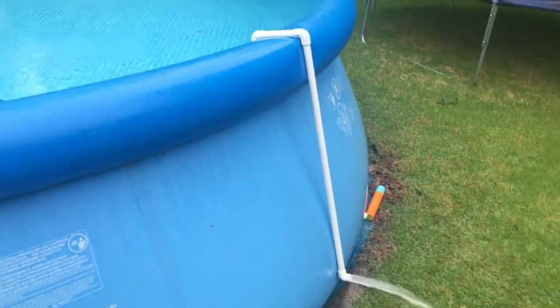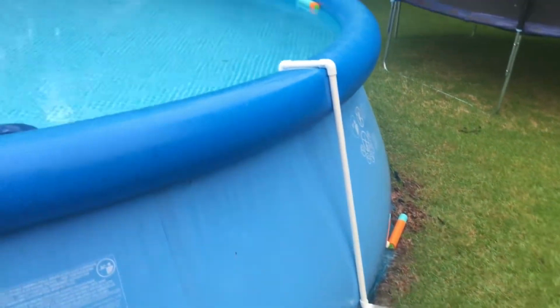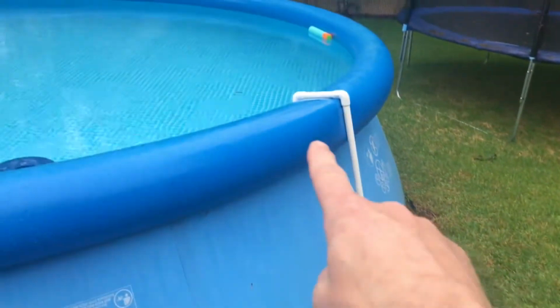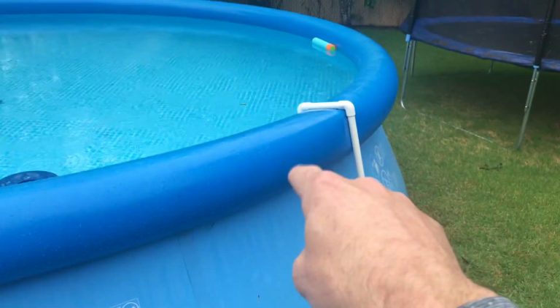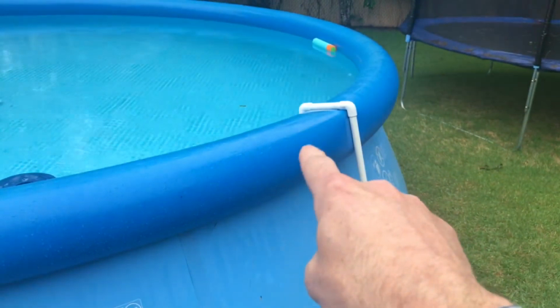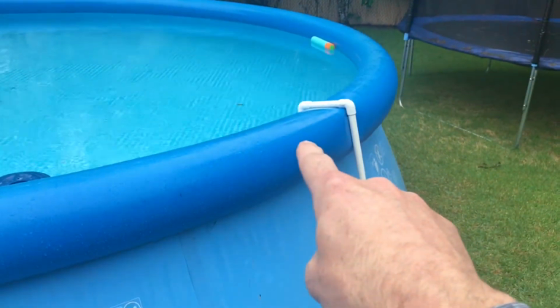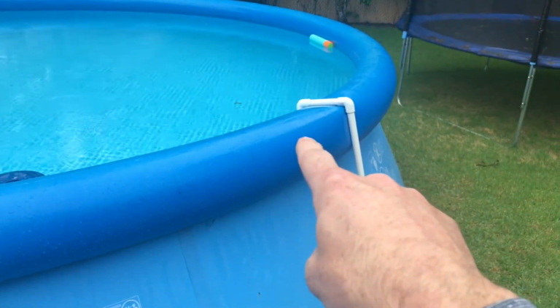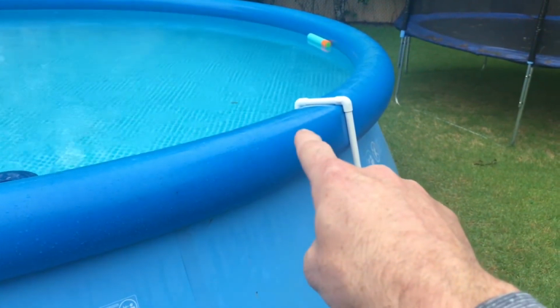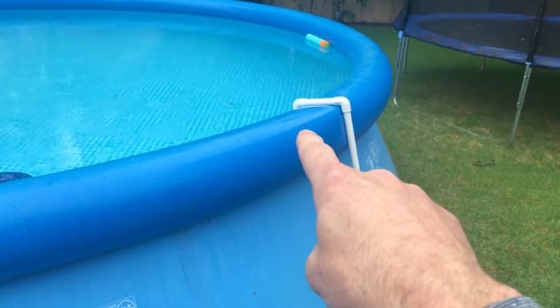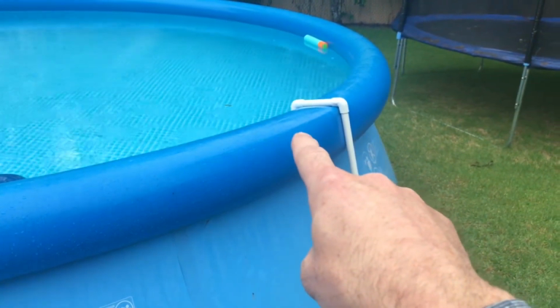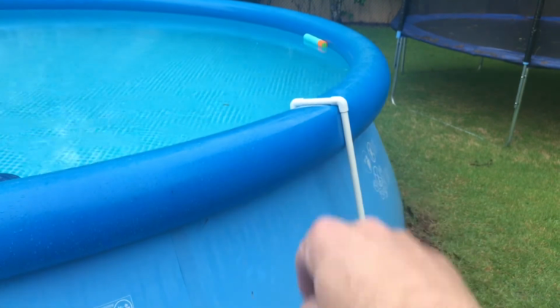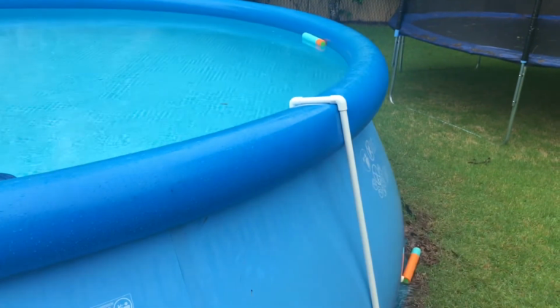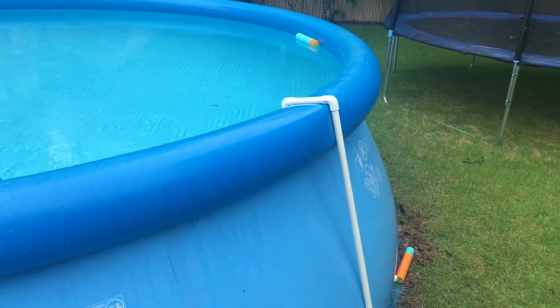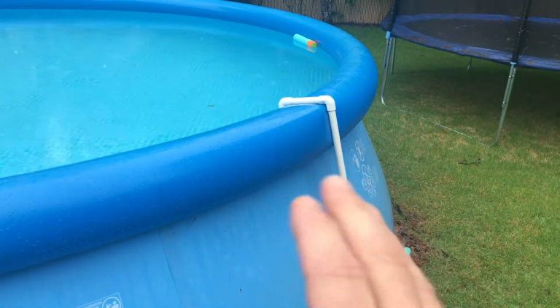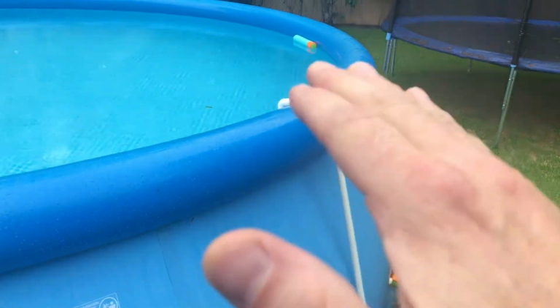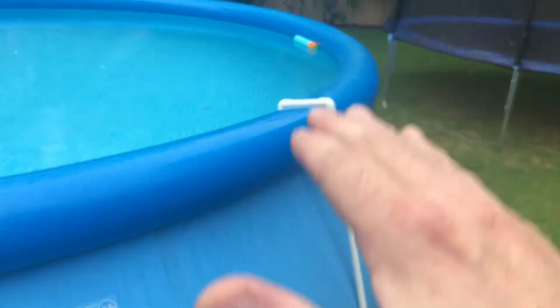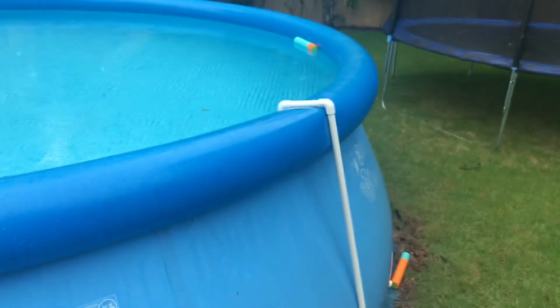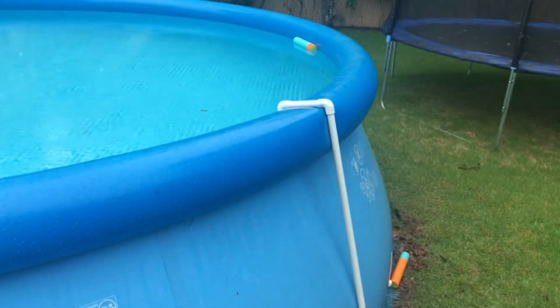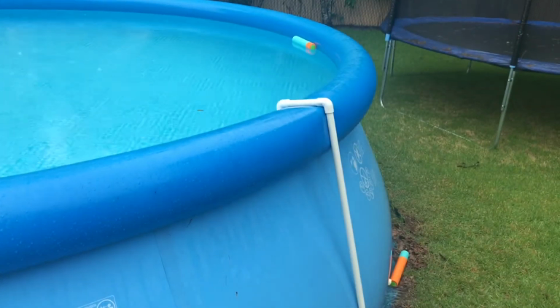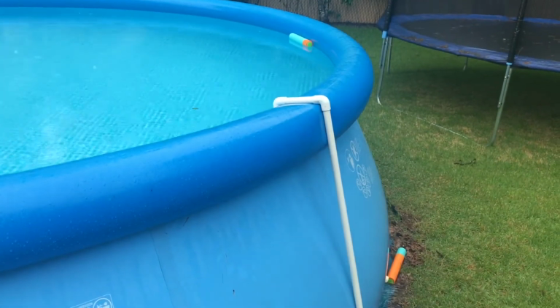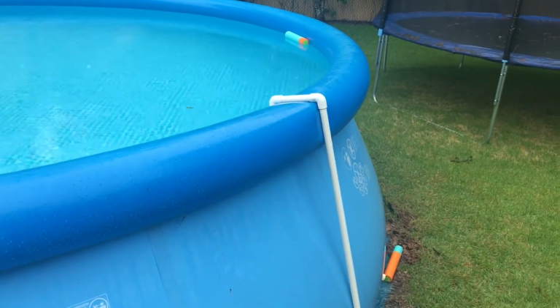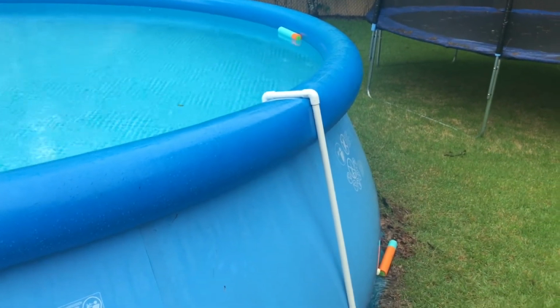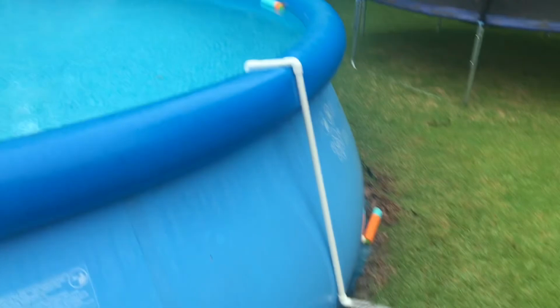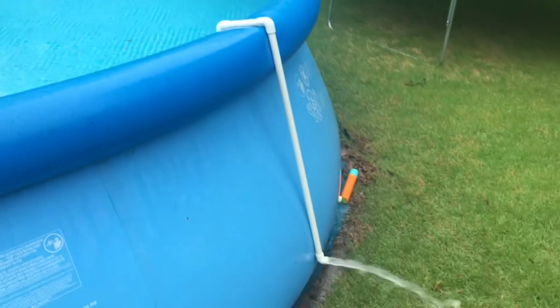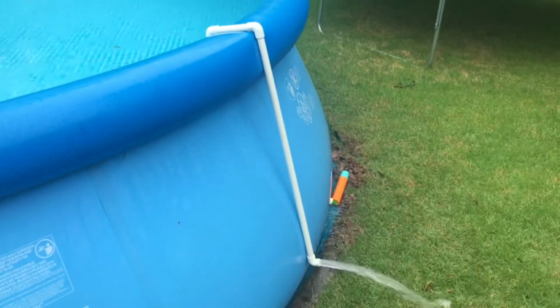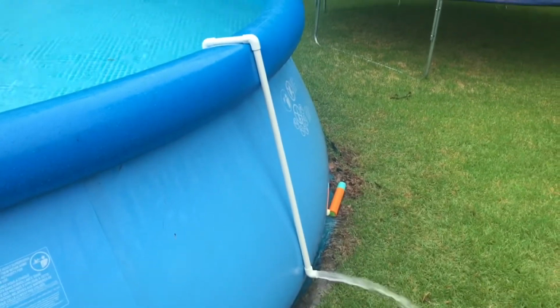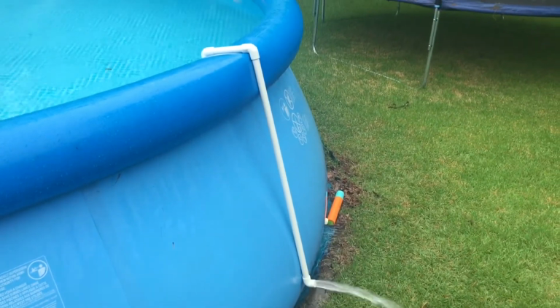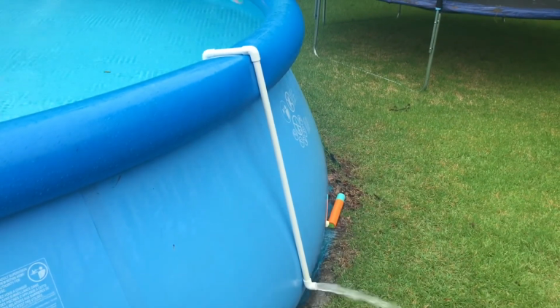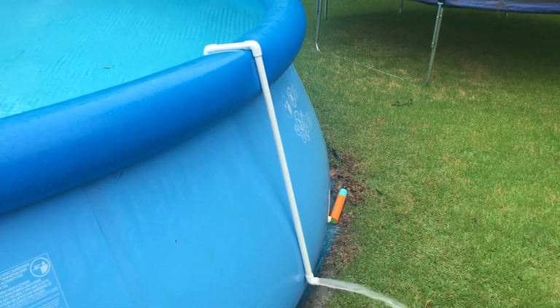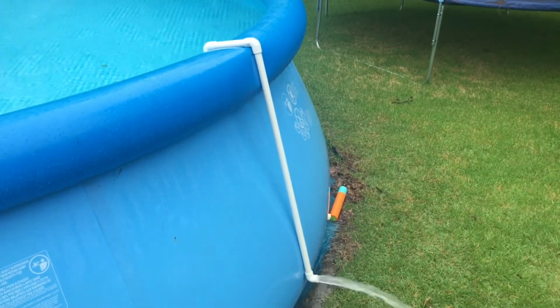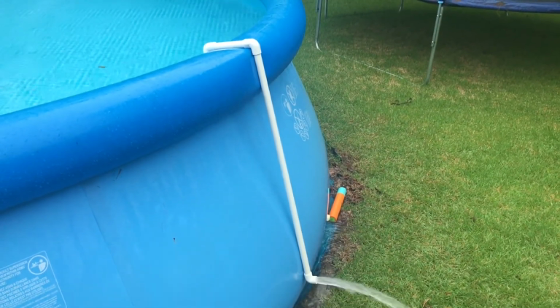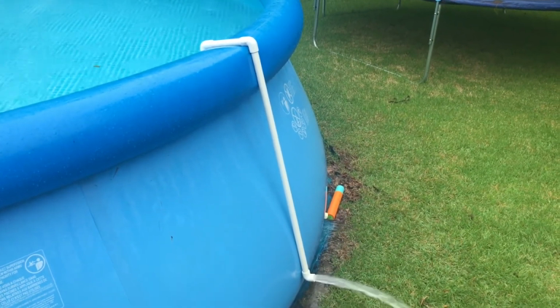I've got the length of that short arm set at about a foot, so that if it gets too low — if I forget about it and it gets too low — it'll just stop the siphon. So there you go, there's a quick little siphon pool water hack.